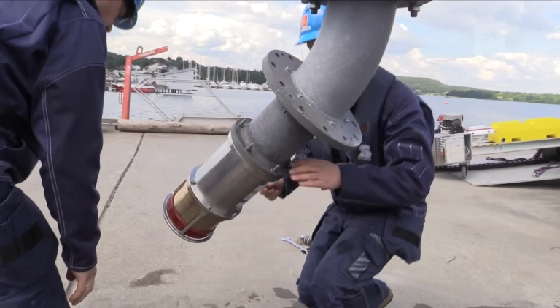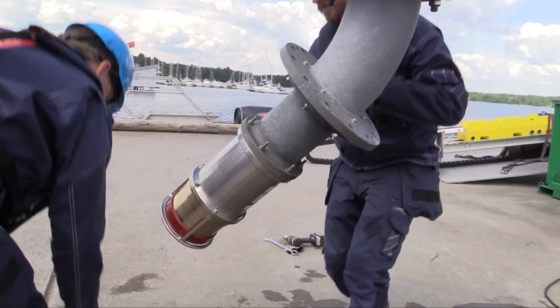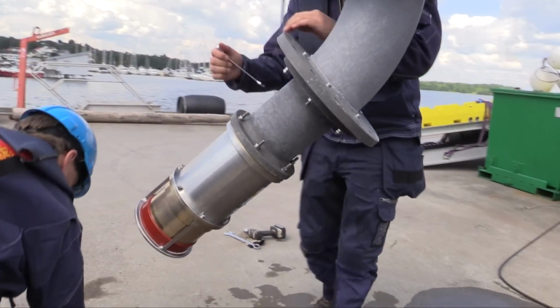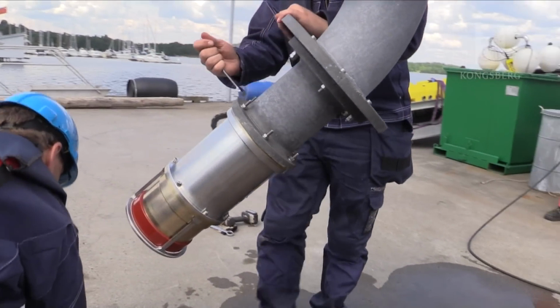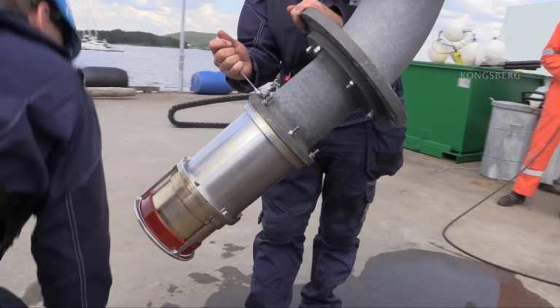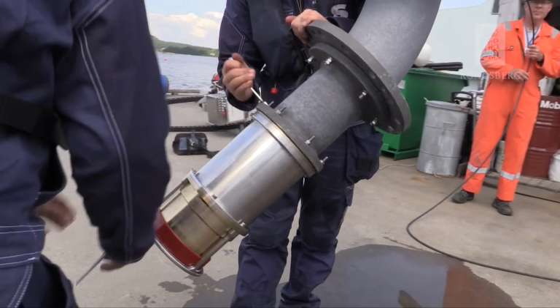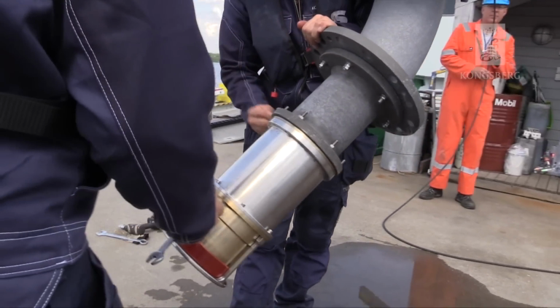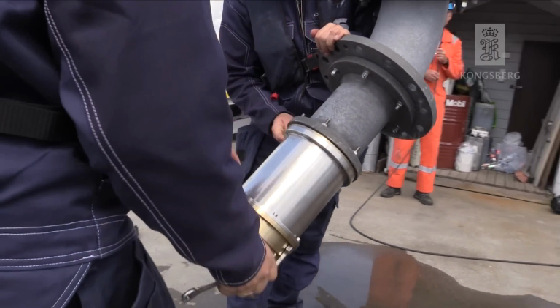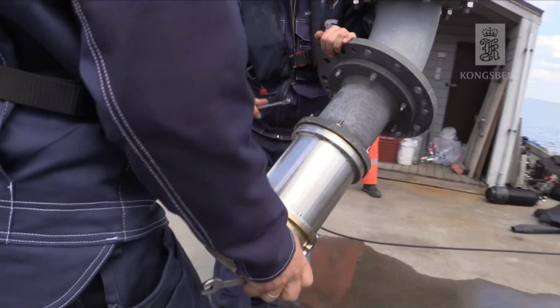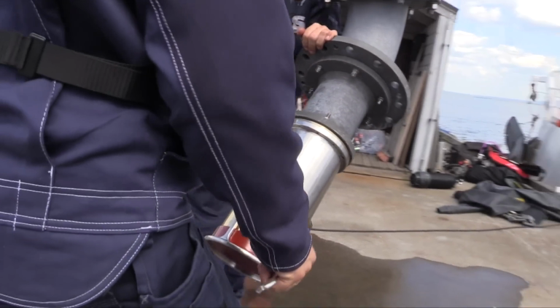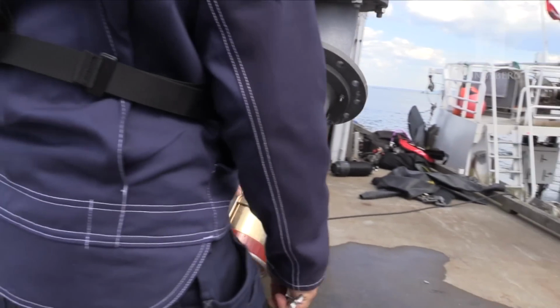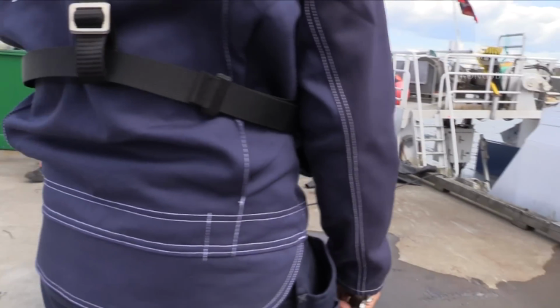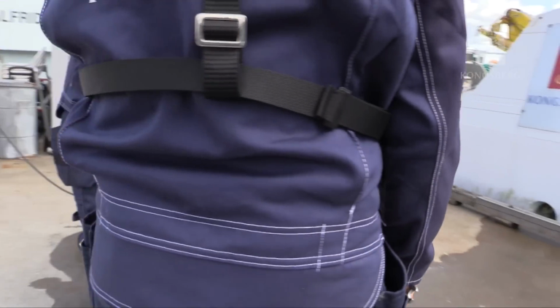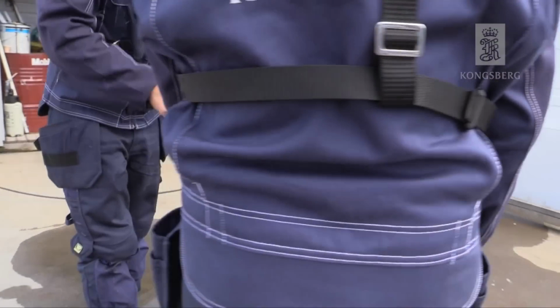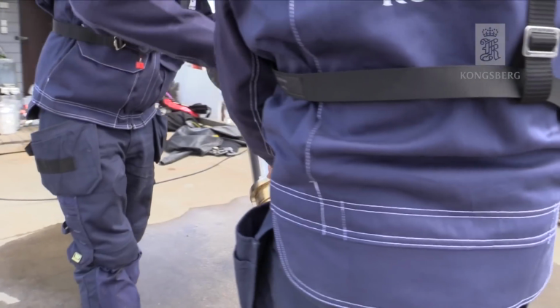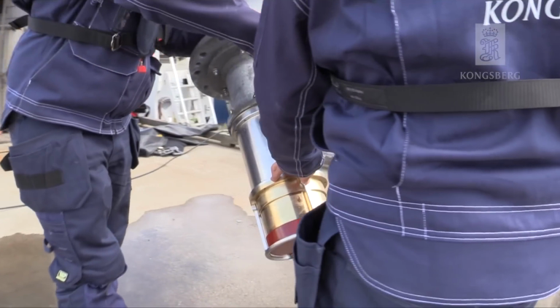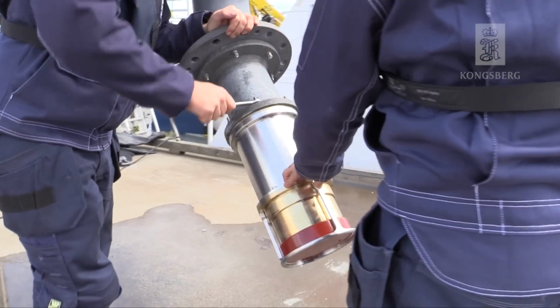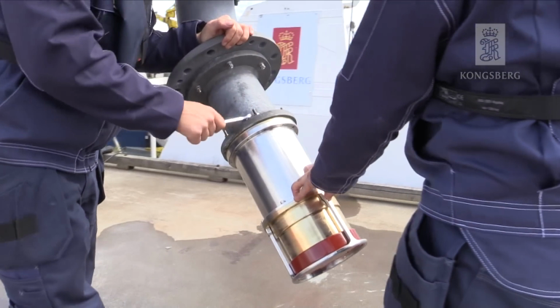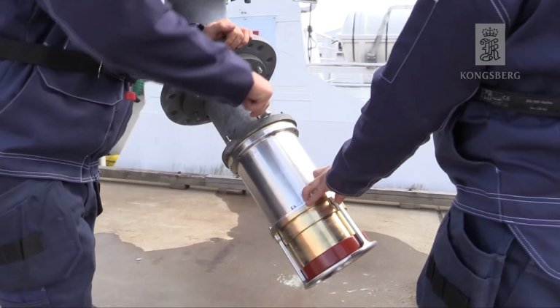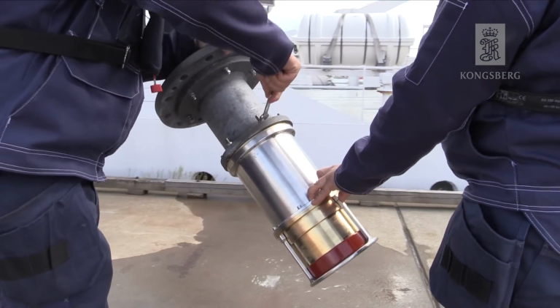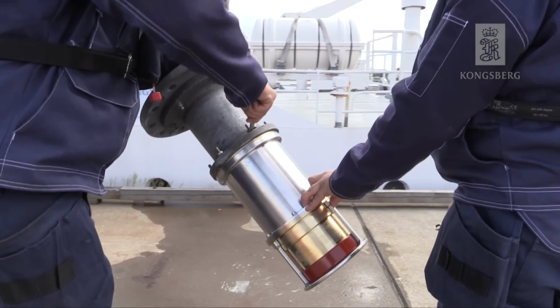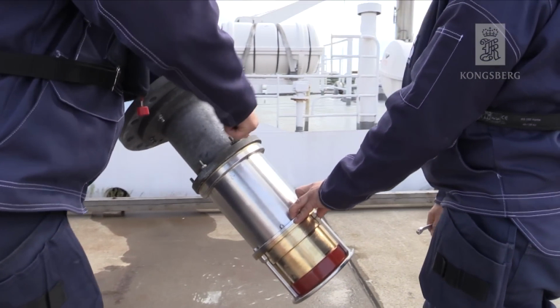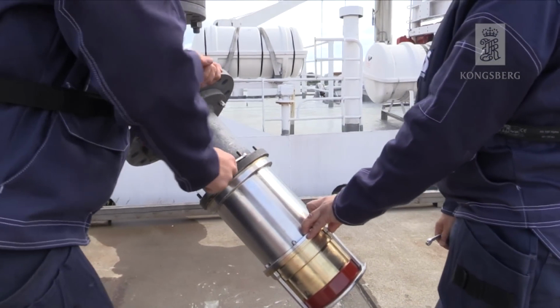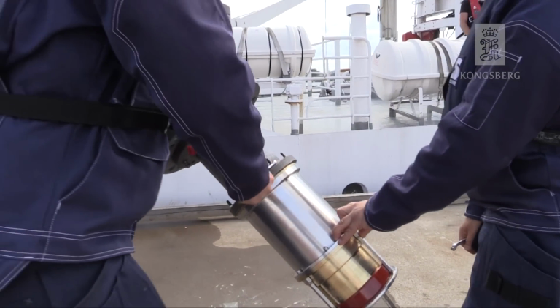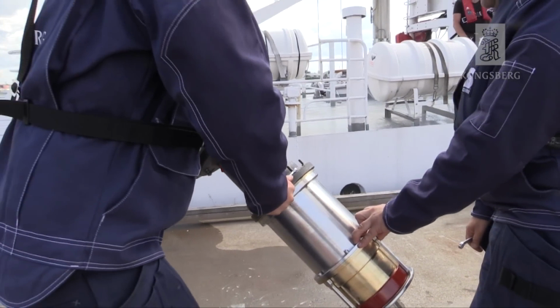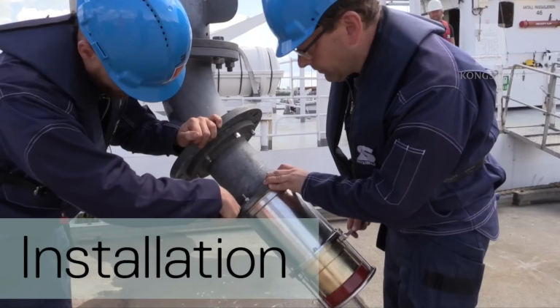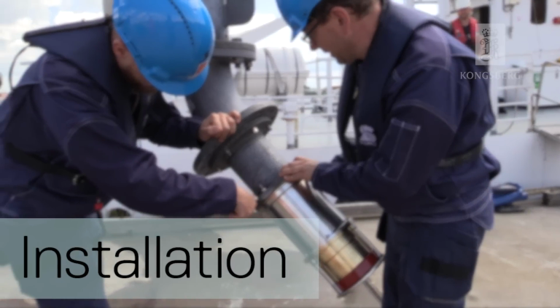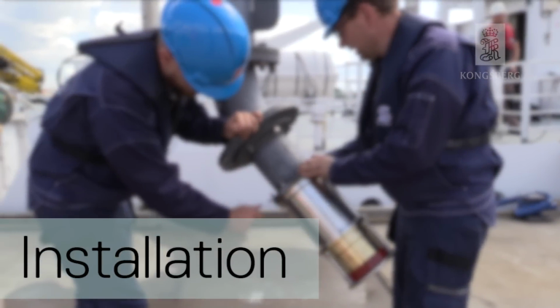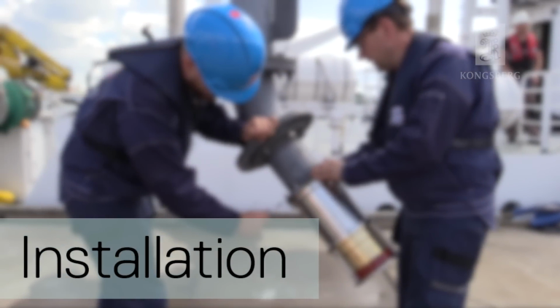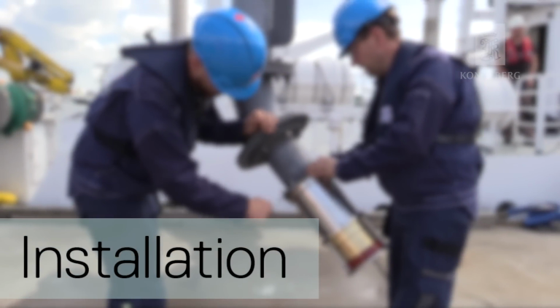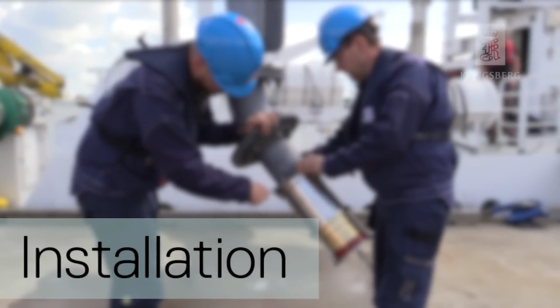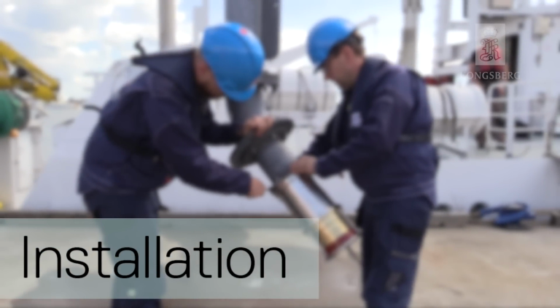When tracking a towfish, the microprop transducer must be tilted towards the Cnode Mini S transponder. We are now ready to install.